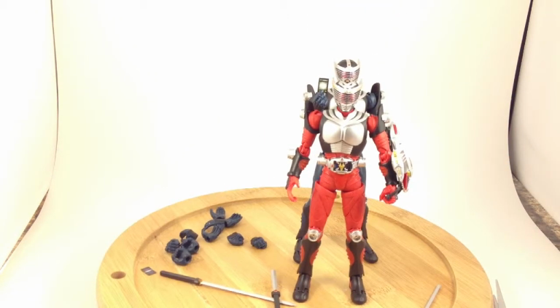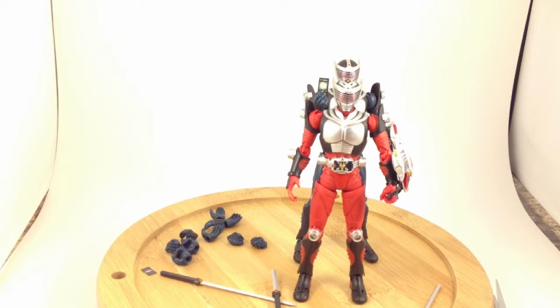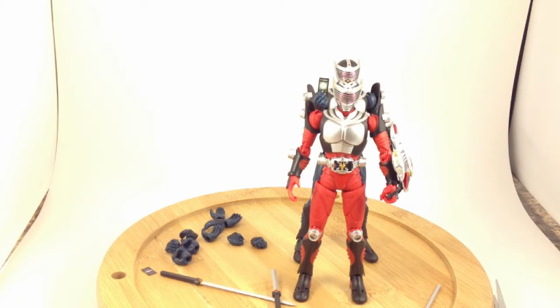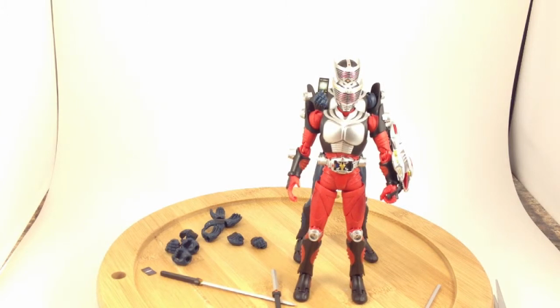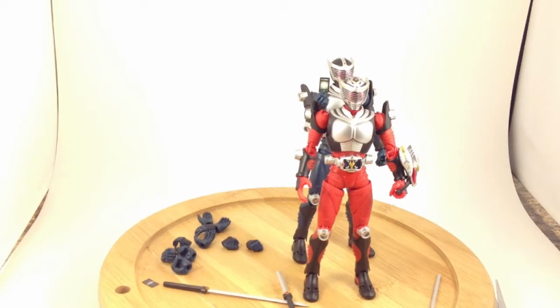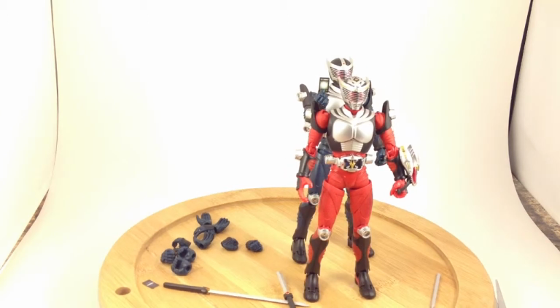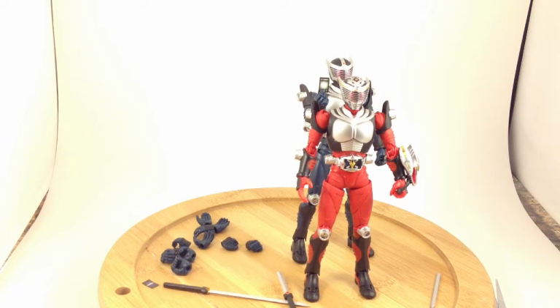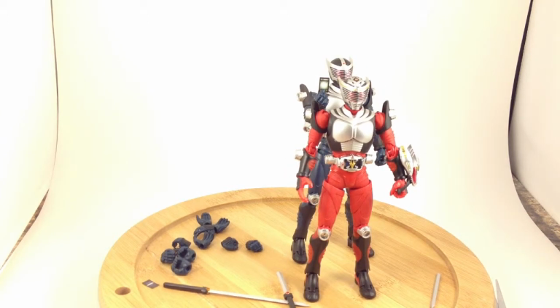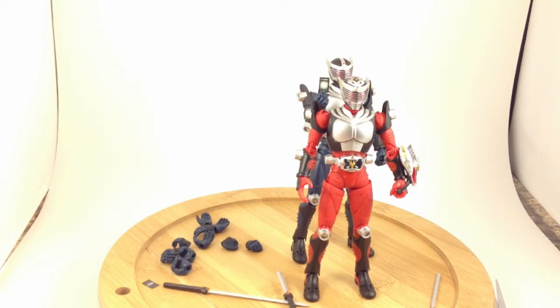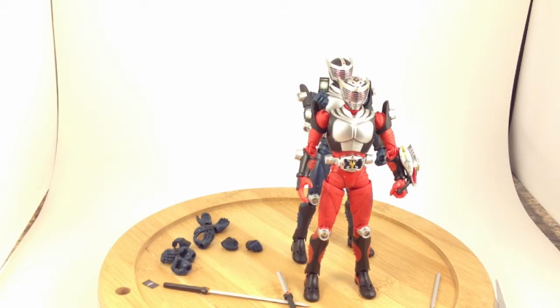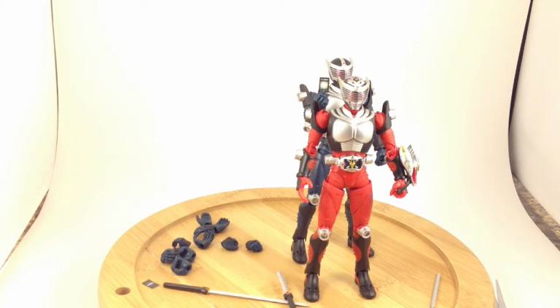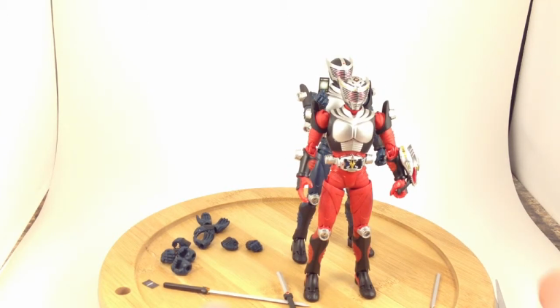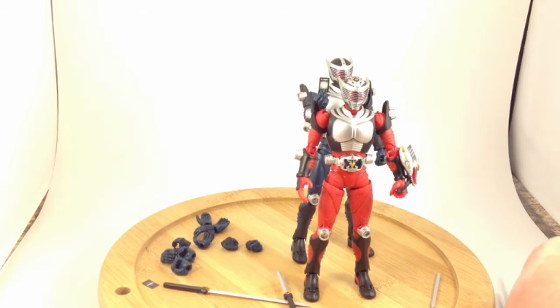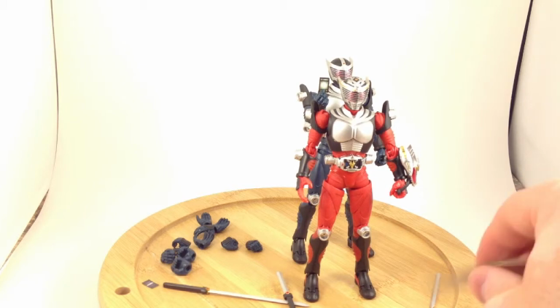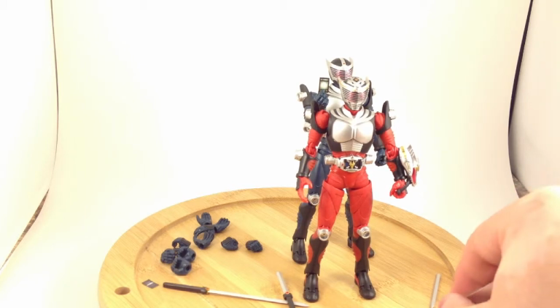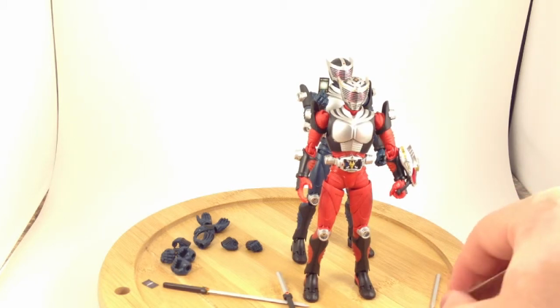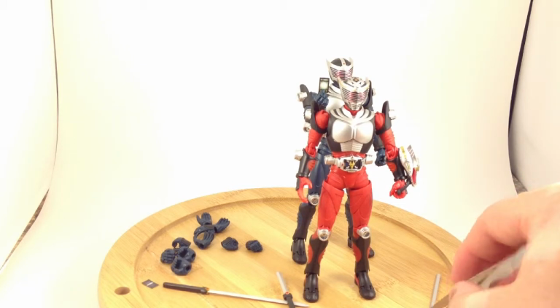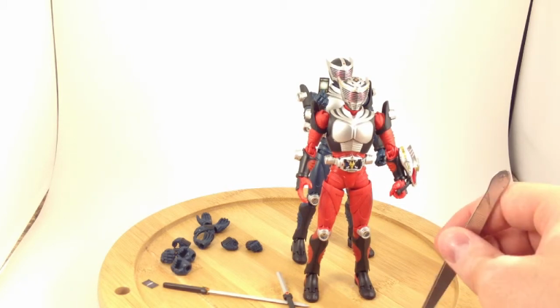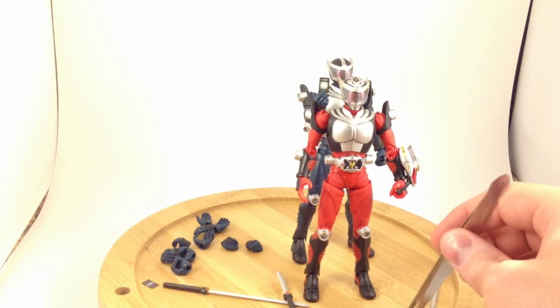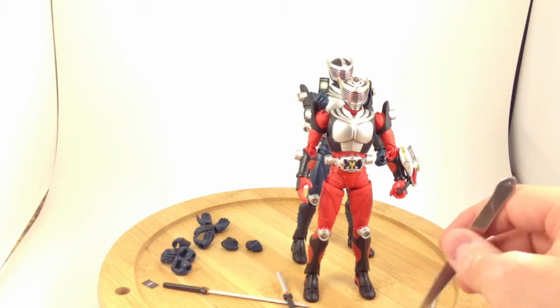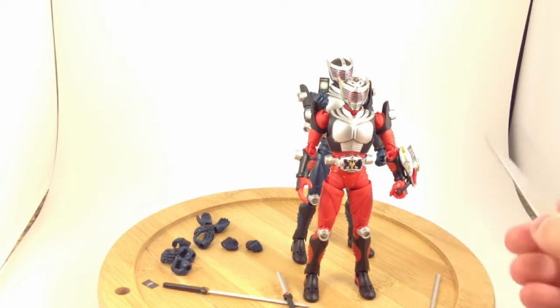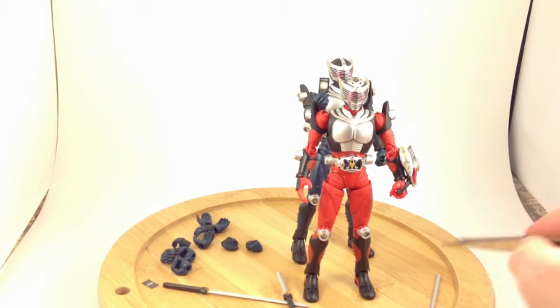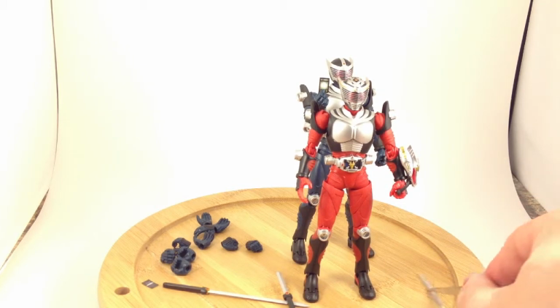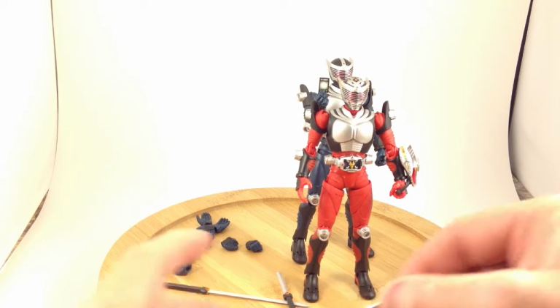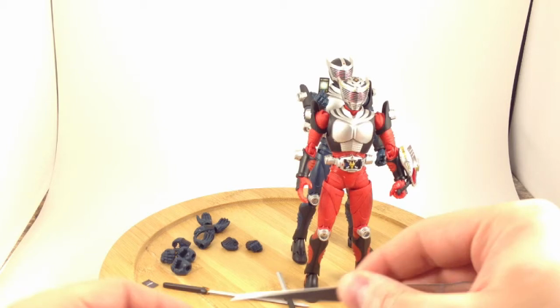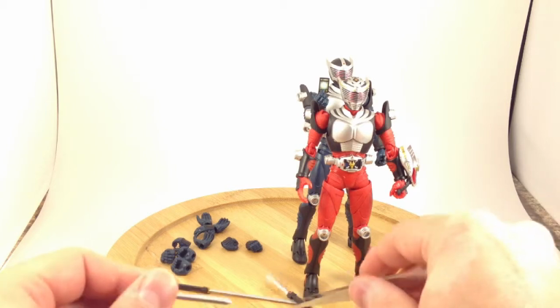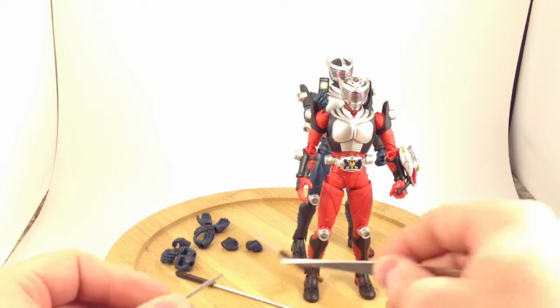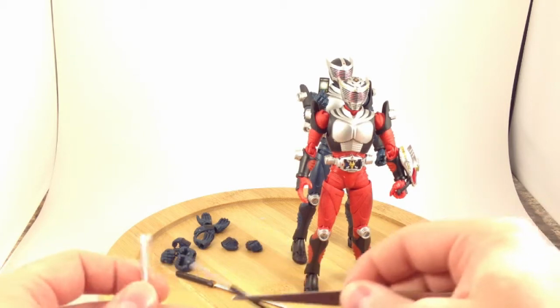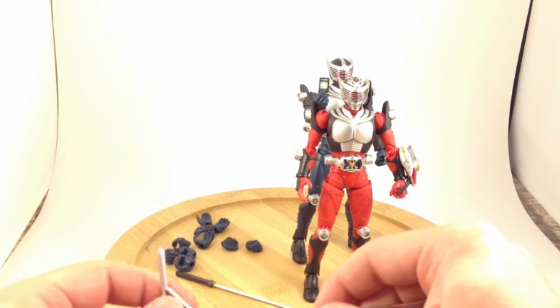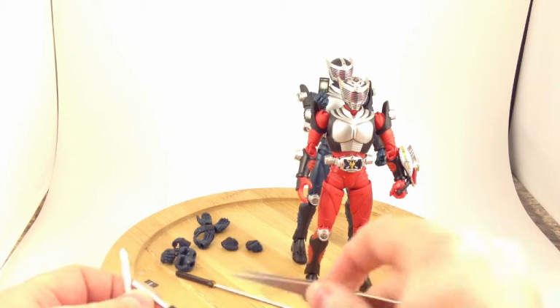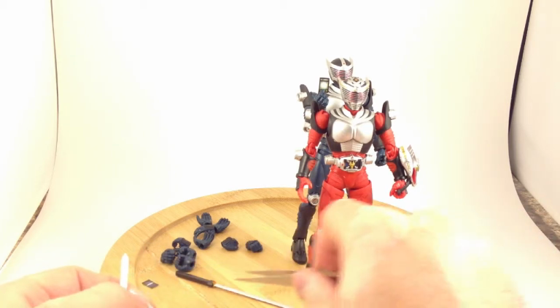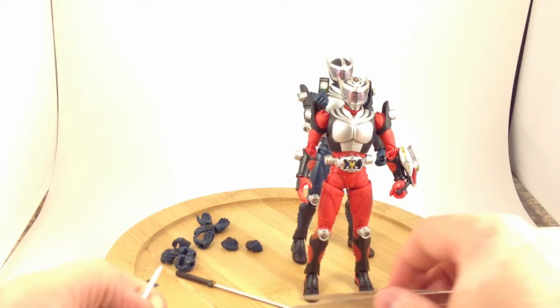And that's Ryuki Blank. Not a ton of extra accessories or unique accessories really — the only unique things are his different visor and the swords. Everything else is a repaint from Ryuki.